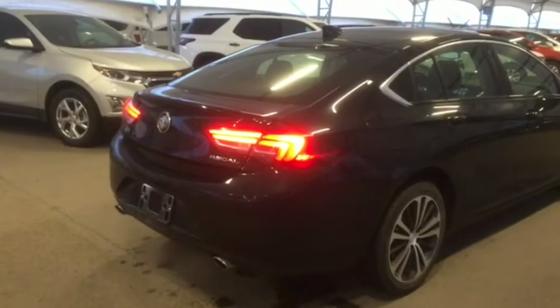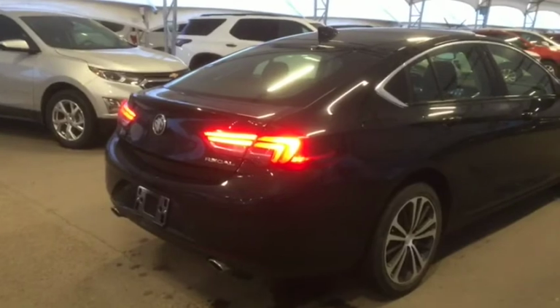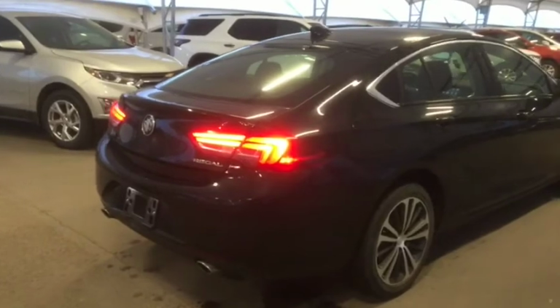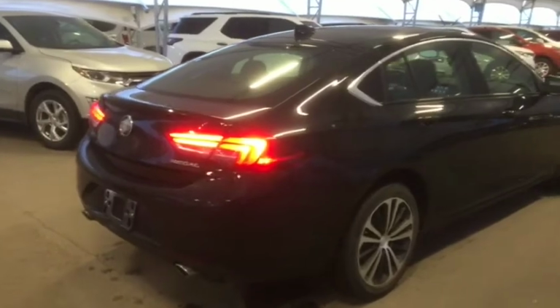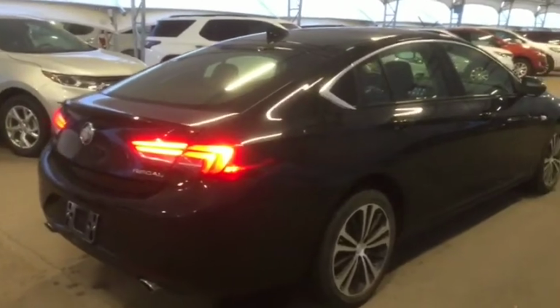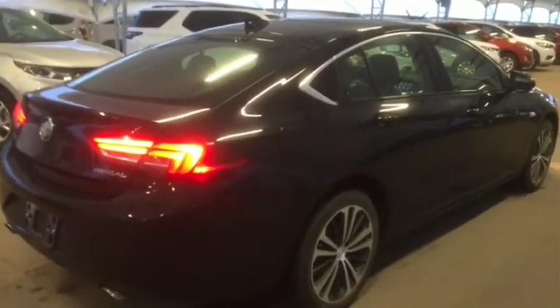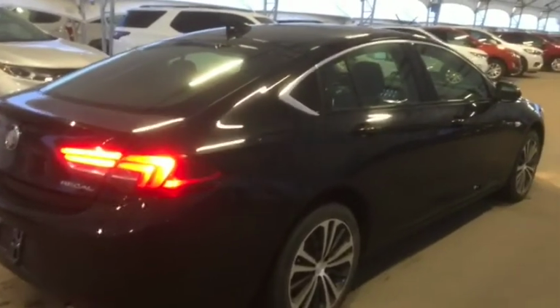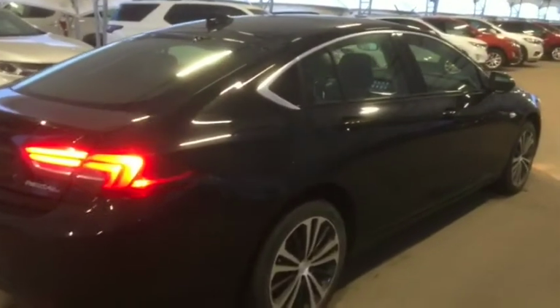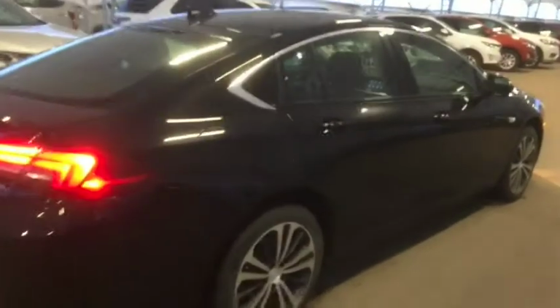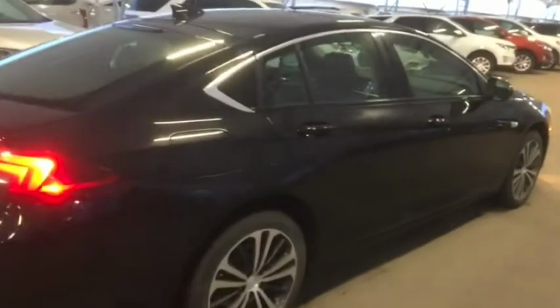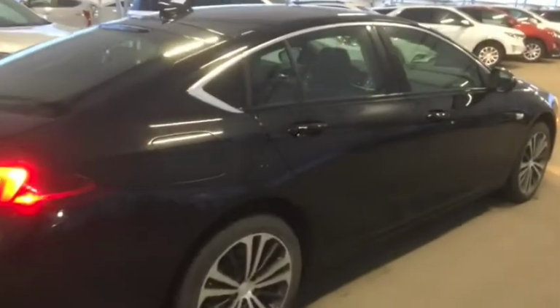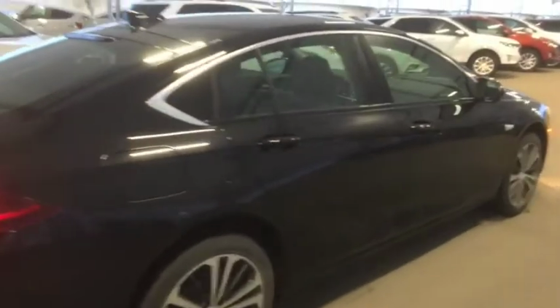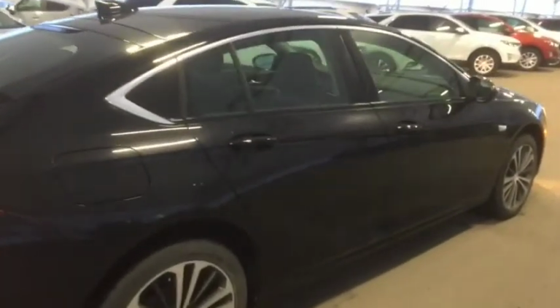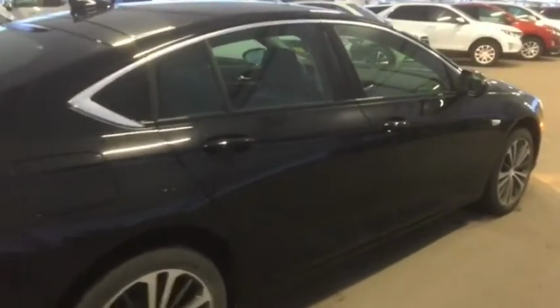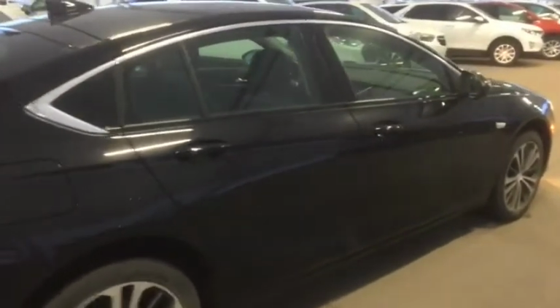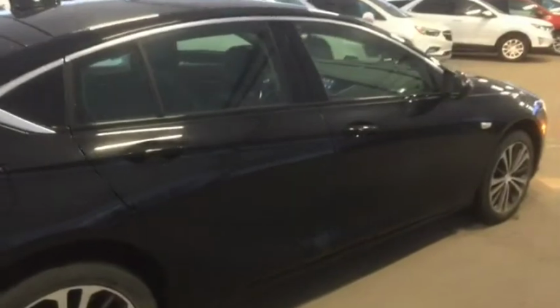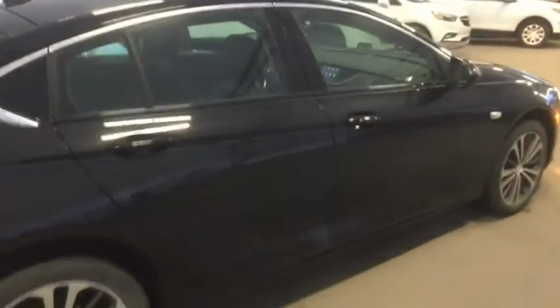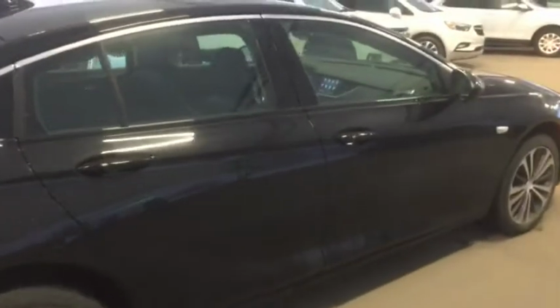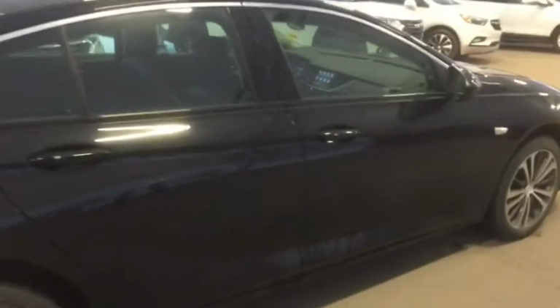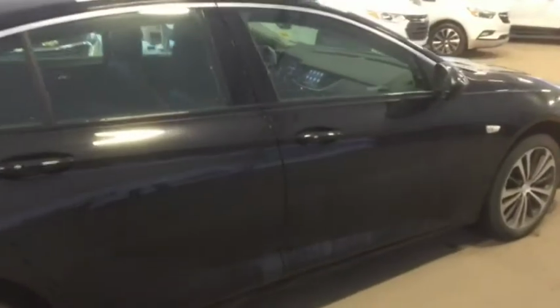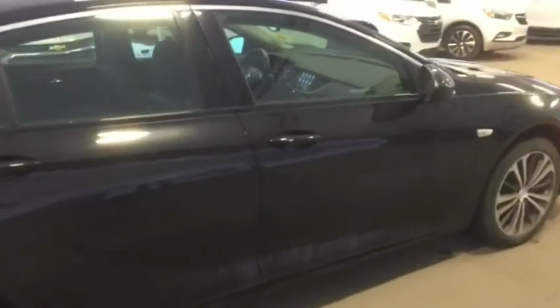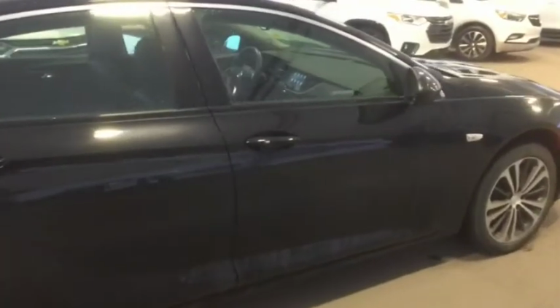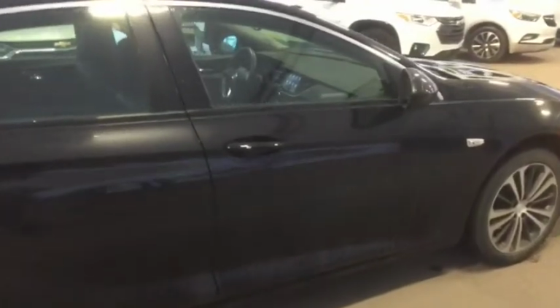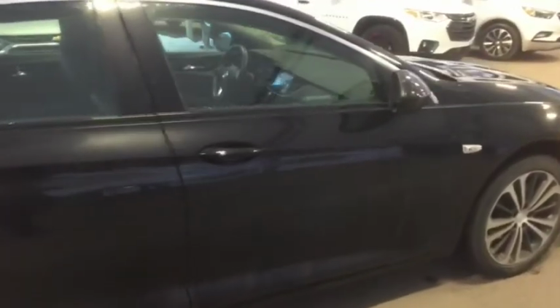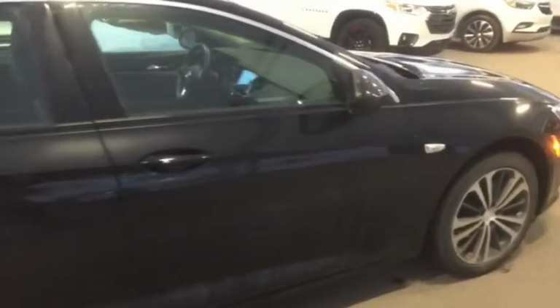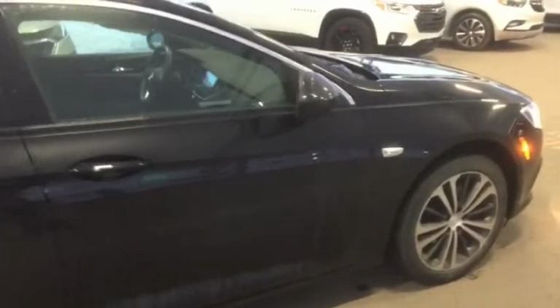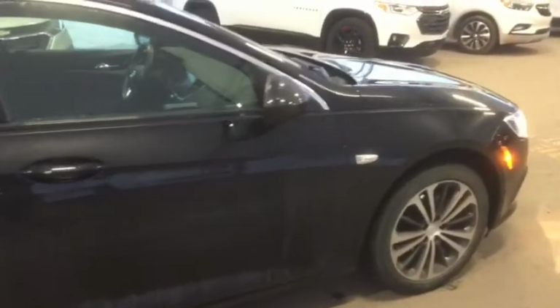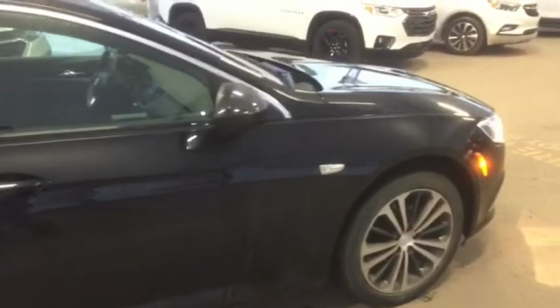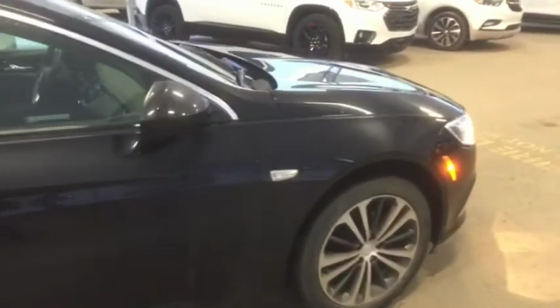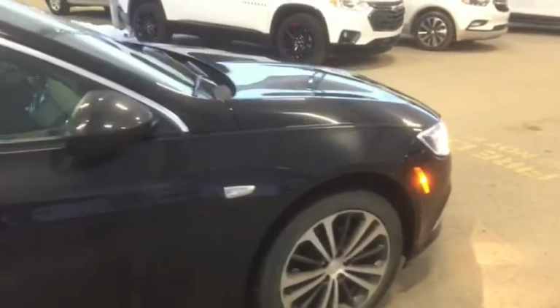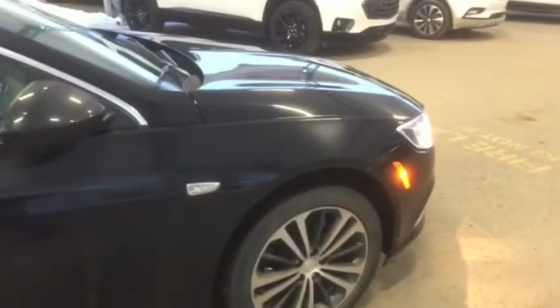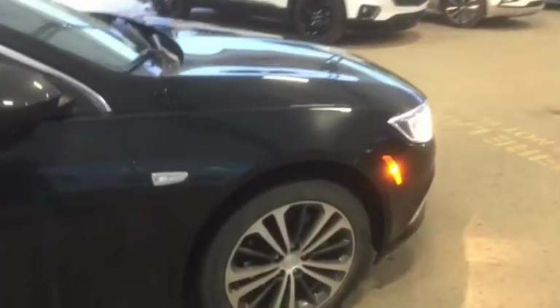So don't miss out on your new pre-owned luxury Buick Regal. Hurry in to Davis Chevrolet and book a test drive with one of our product specialists today.